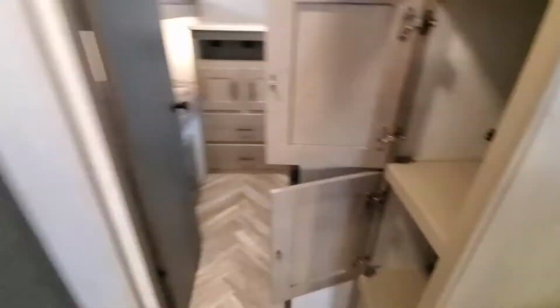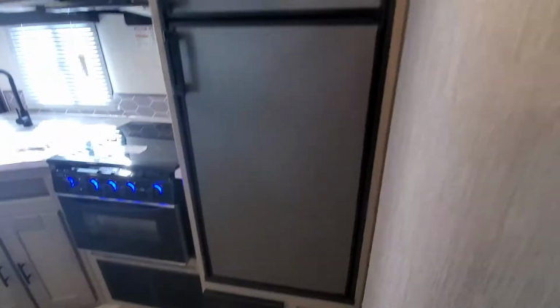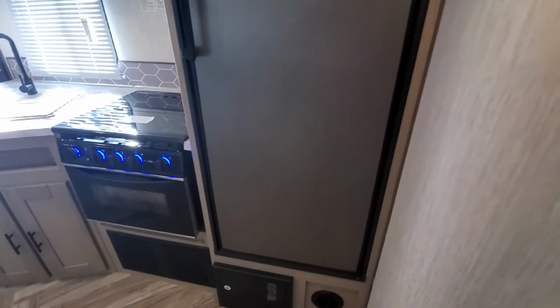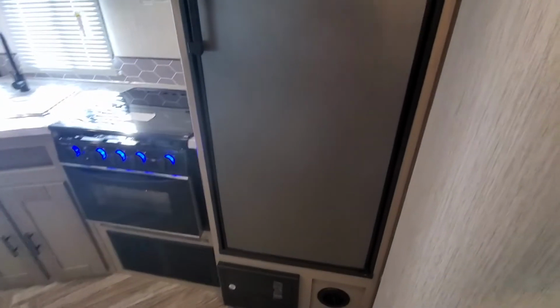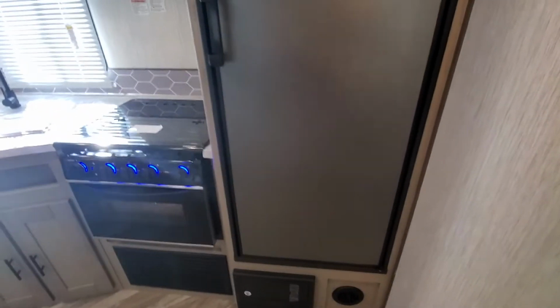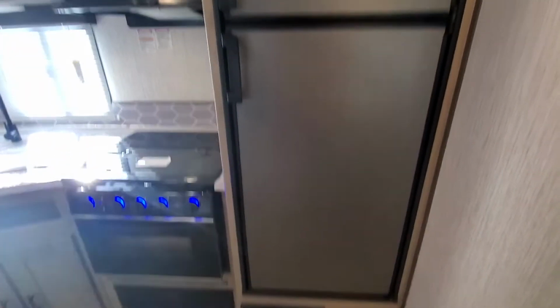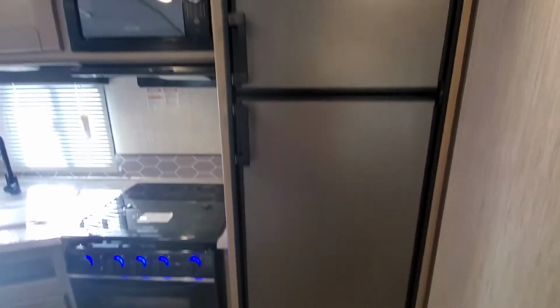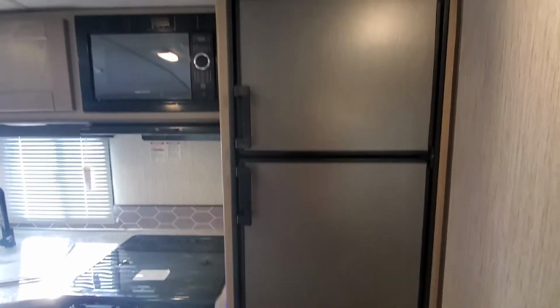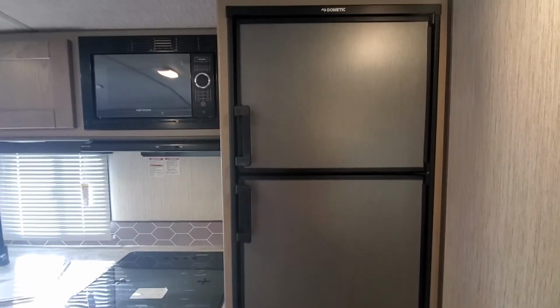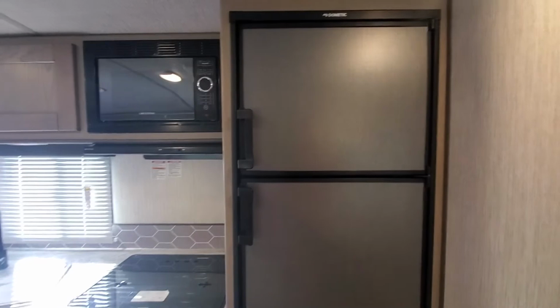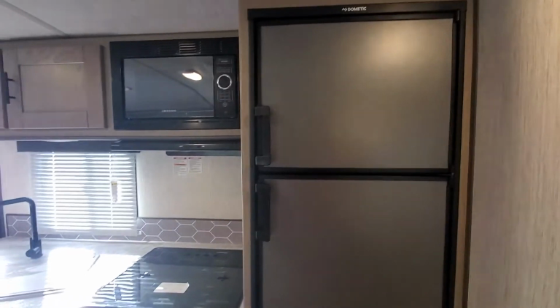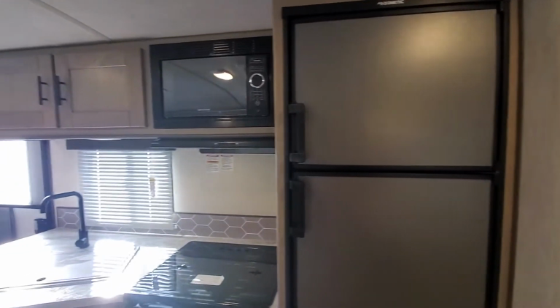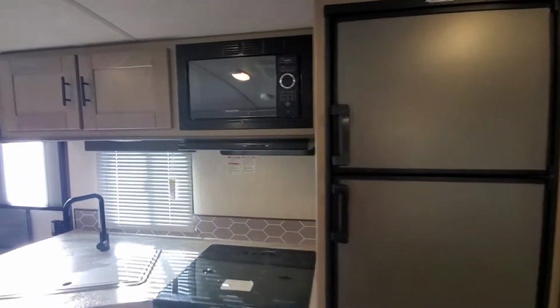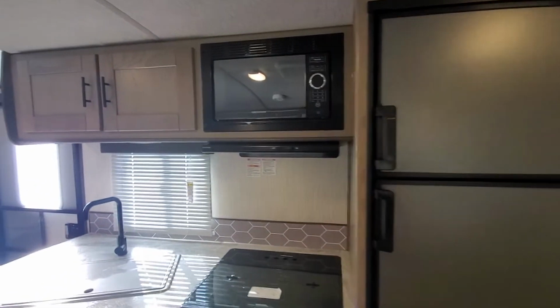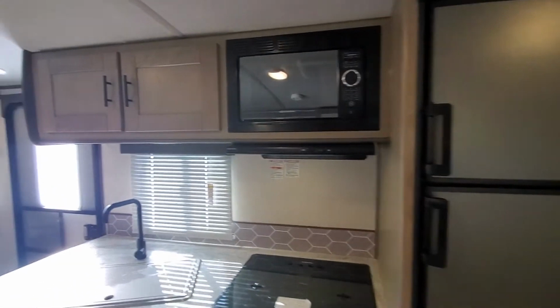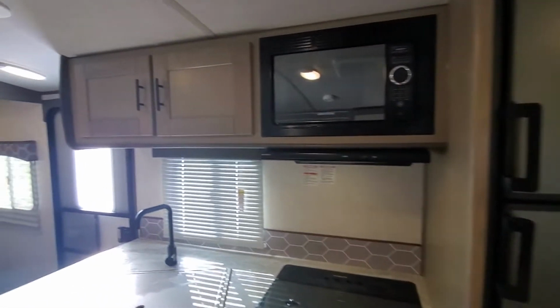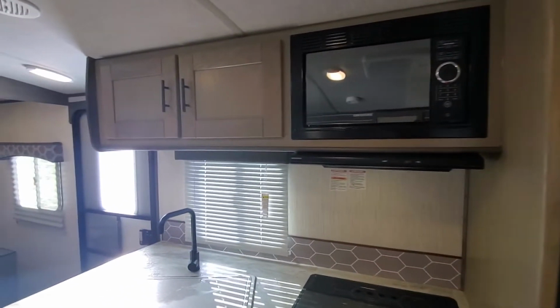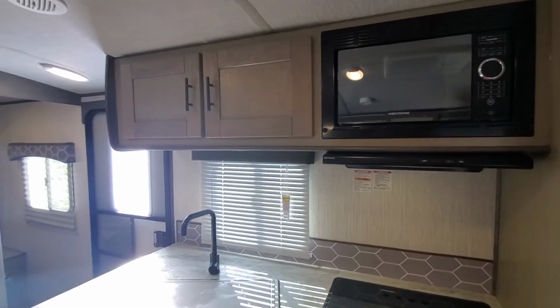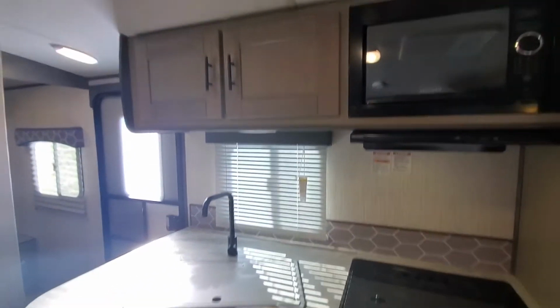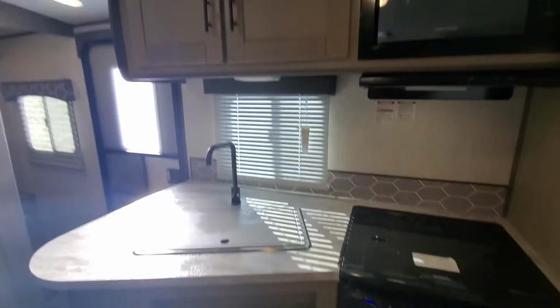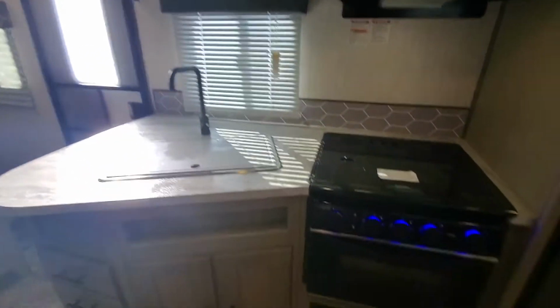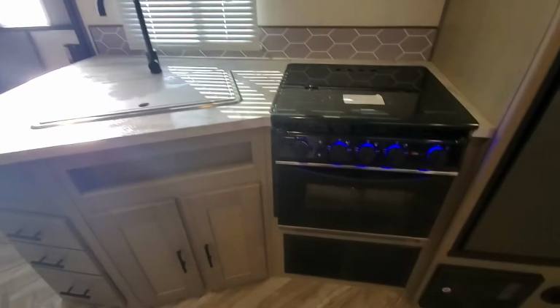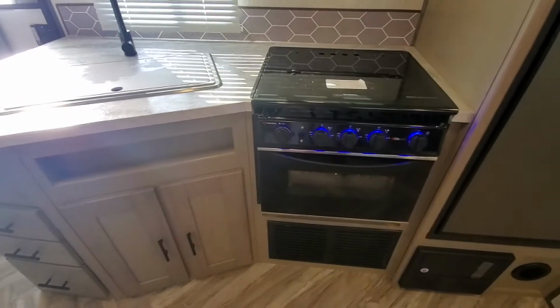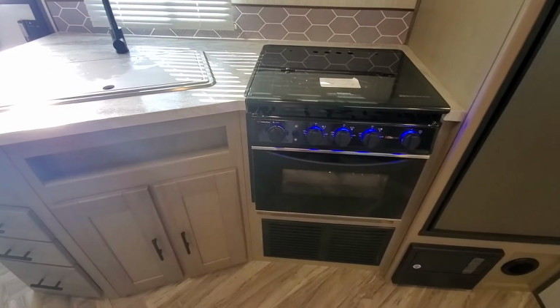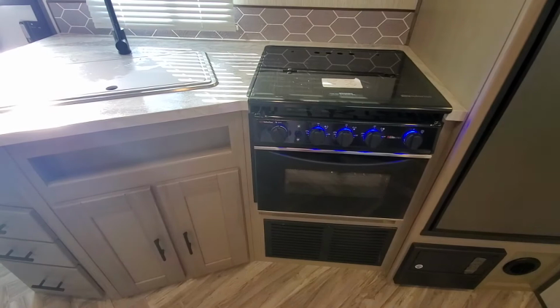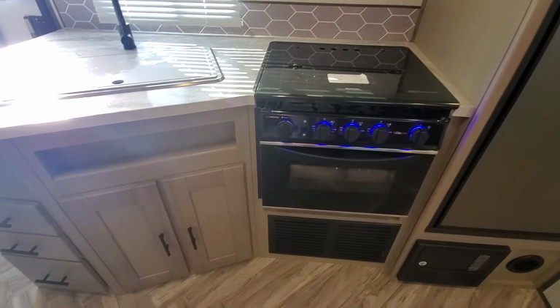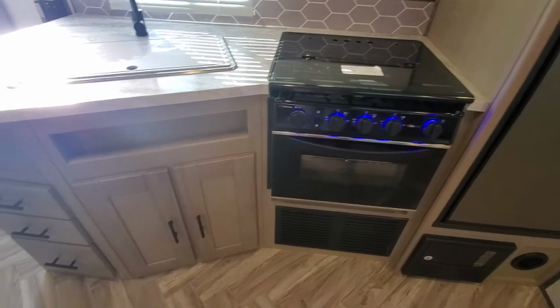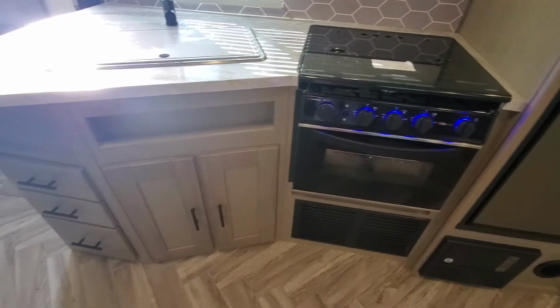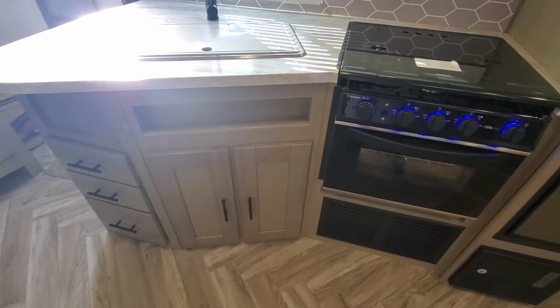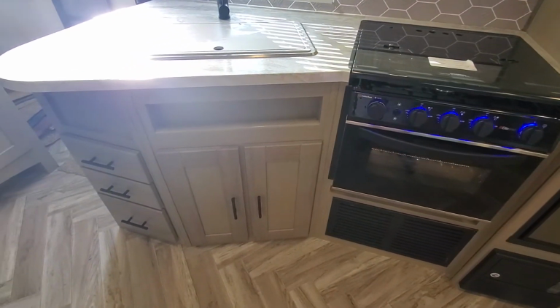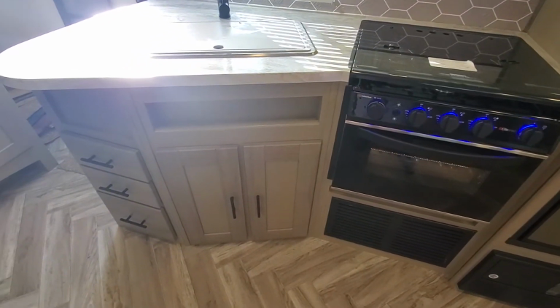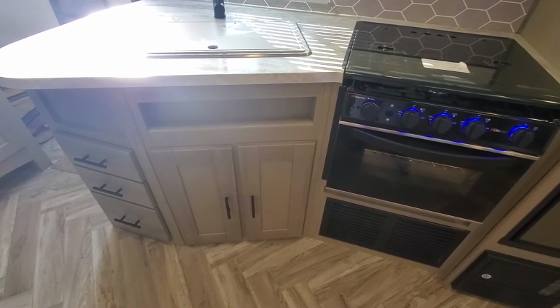And then in your kitchen area, you've got your fridge, your freezer, you've got a microwave with some storage compartments. Below that, you've got your stove and oven with more storage.